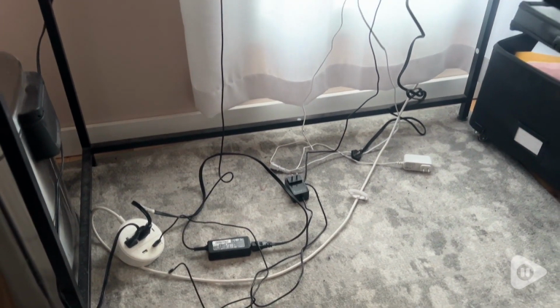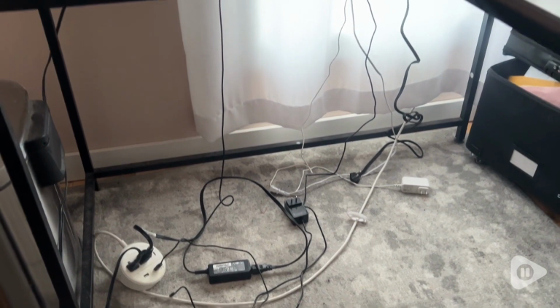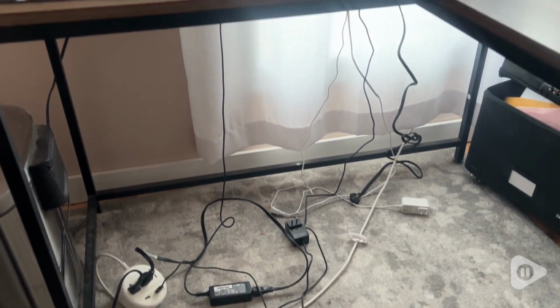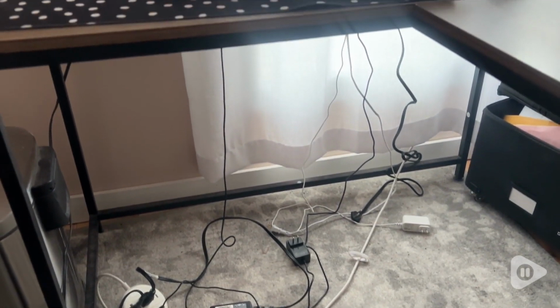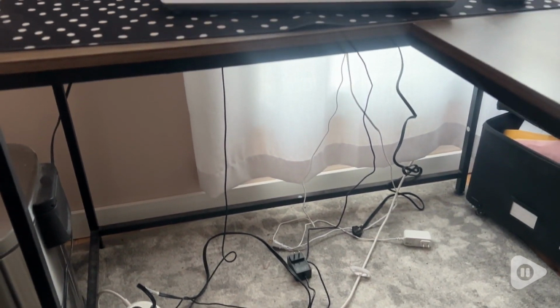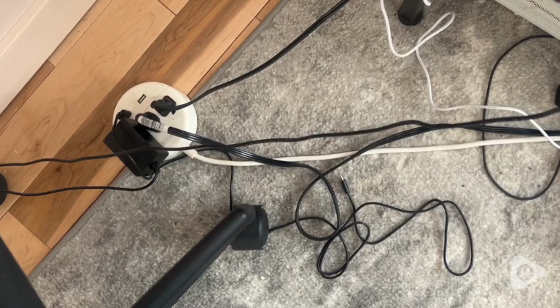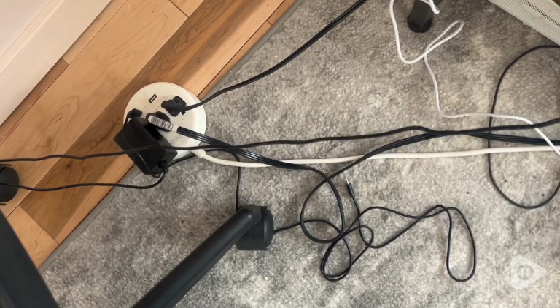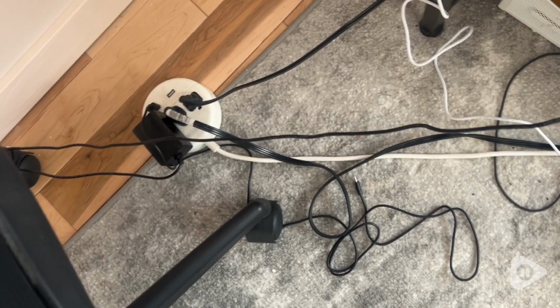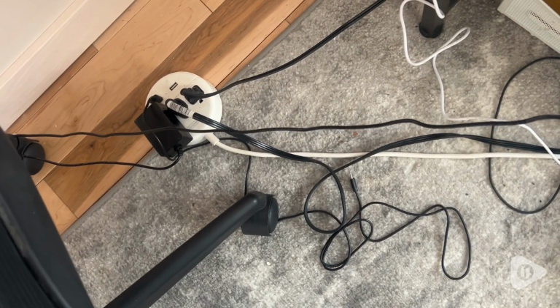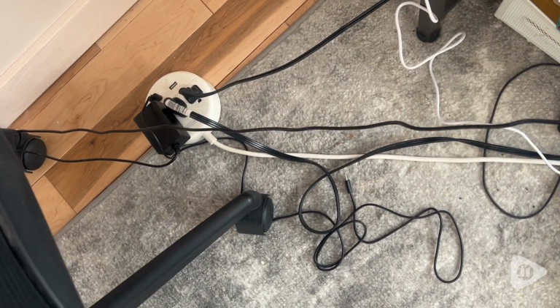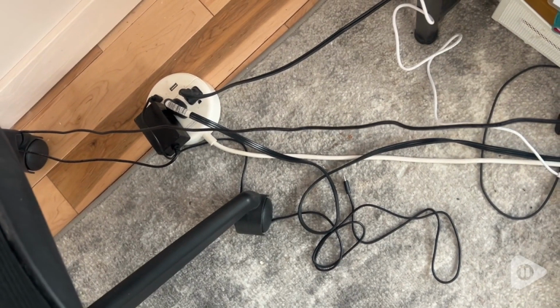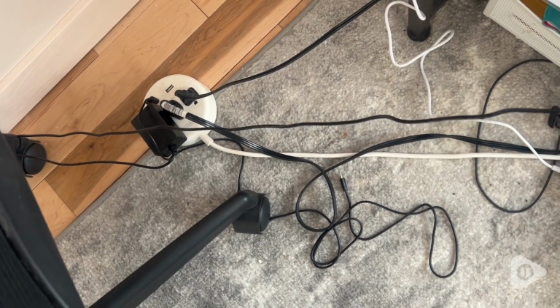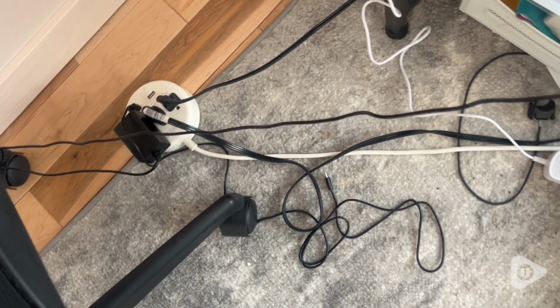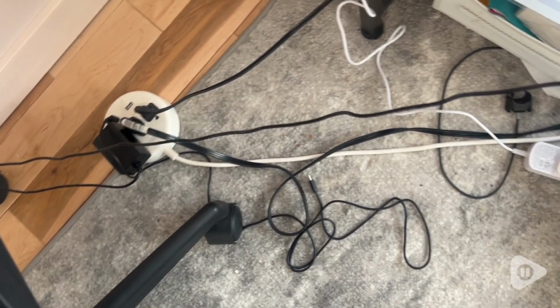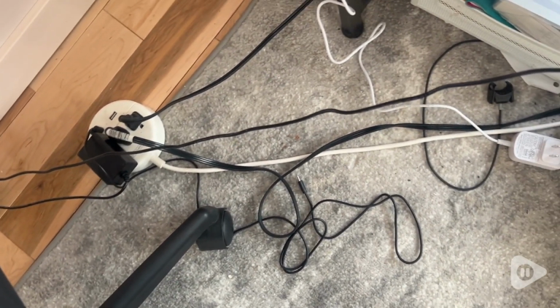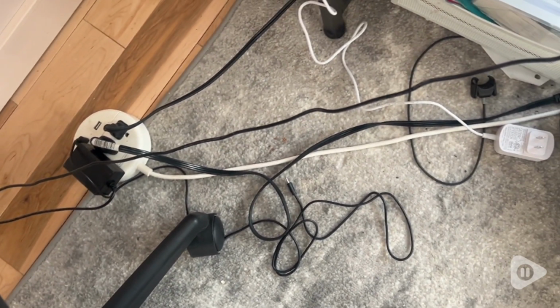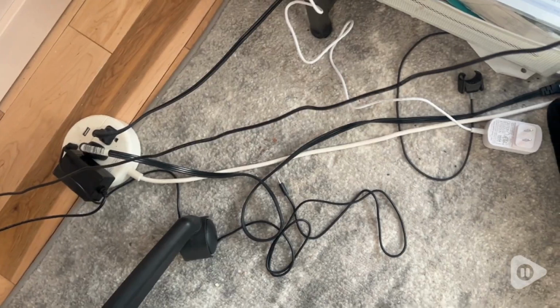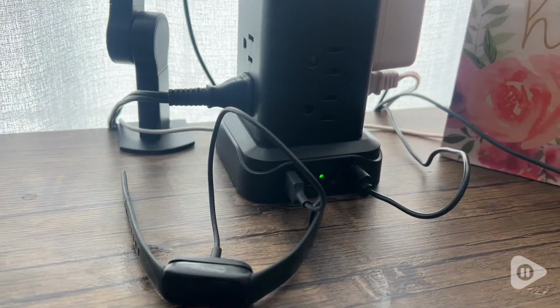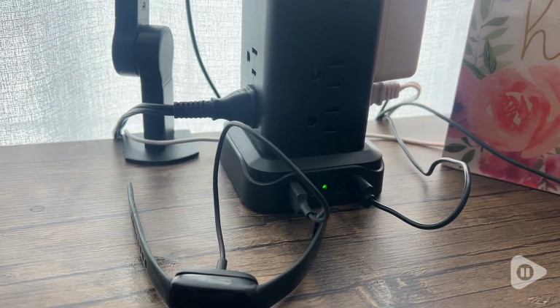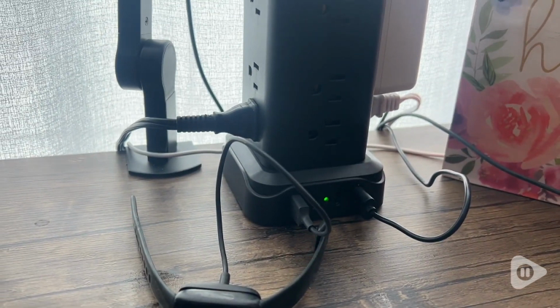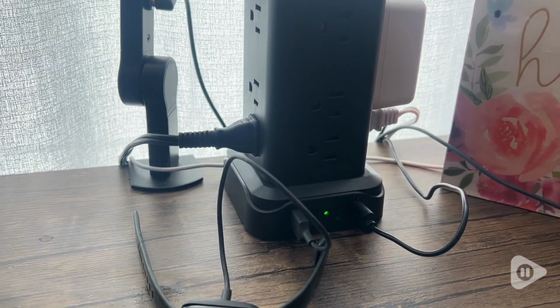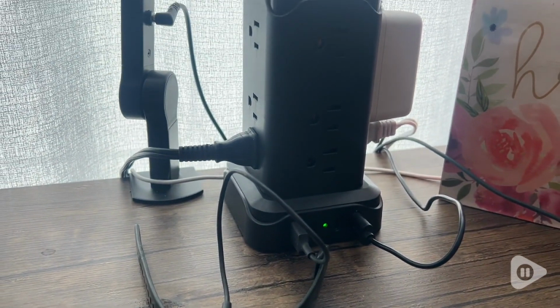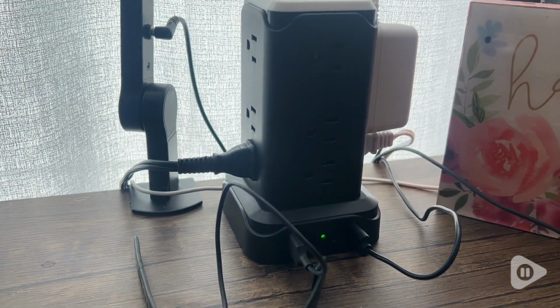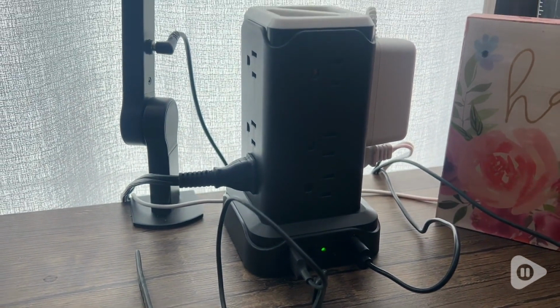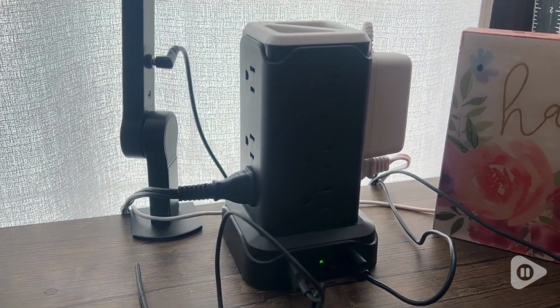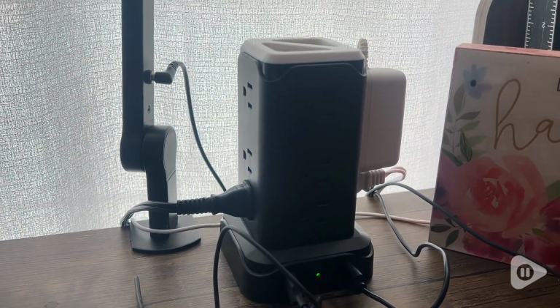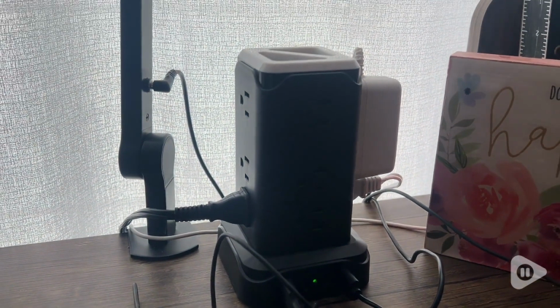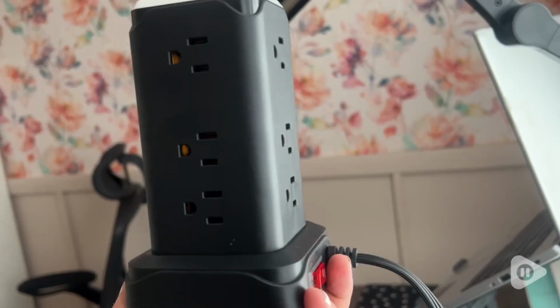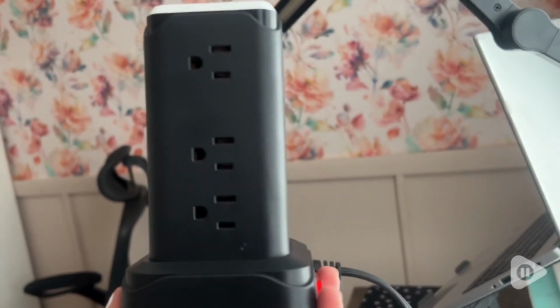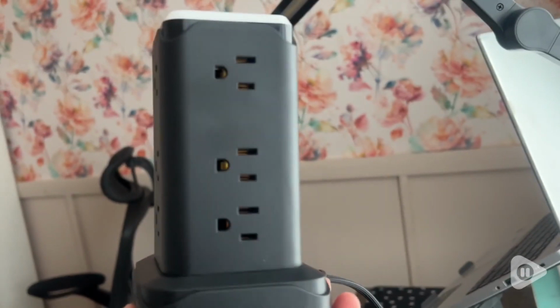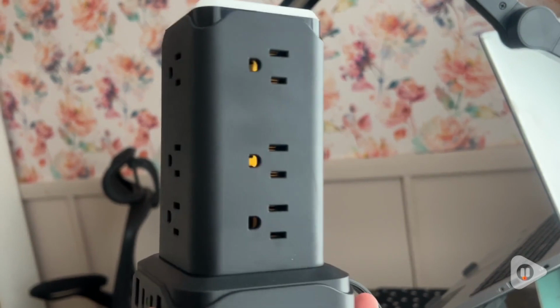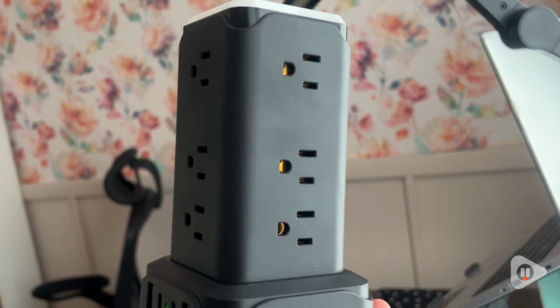You have wires everywhere, power bars — it's such a pain. But with this tower I can place it right on the corner of my desk. It has four sides, so three per side, that's a total of 12 plugins.